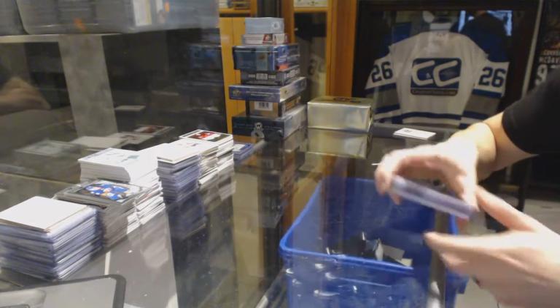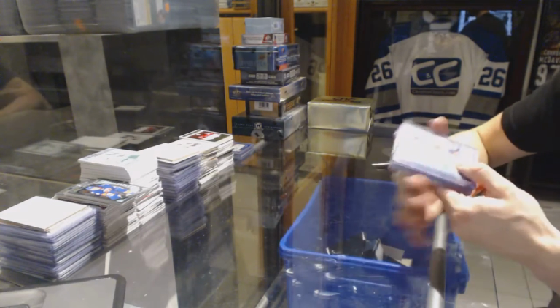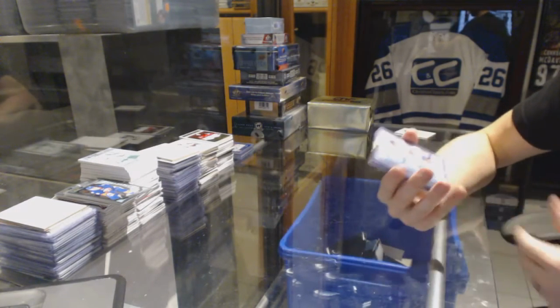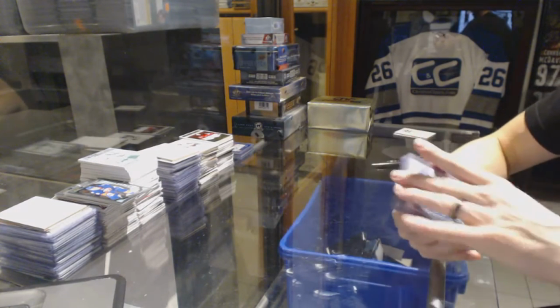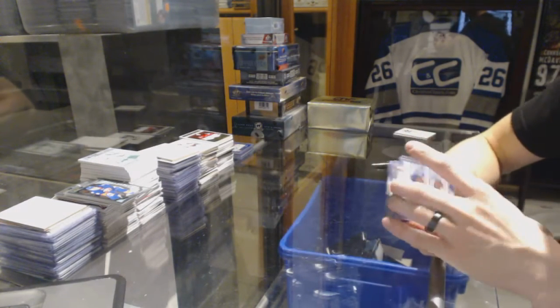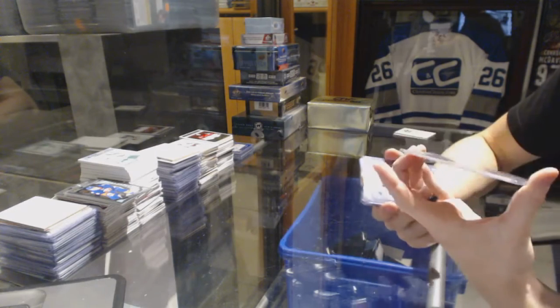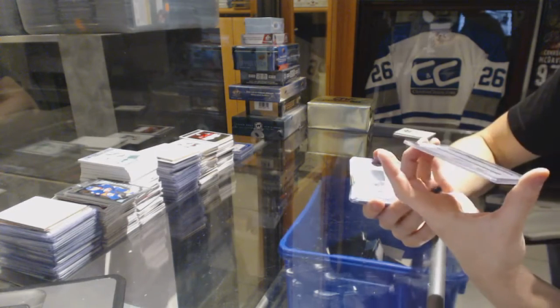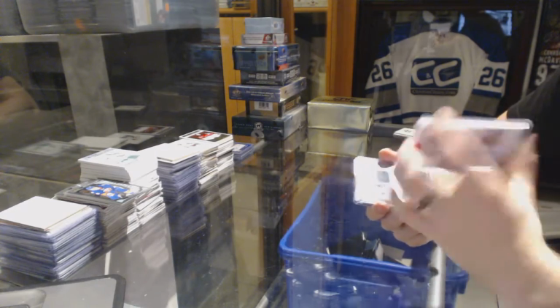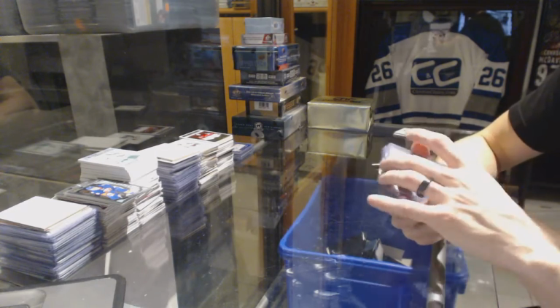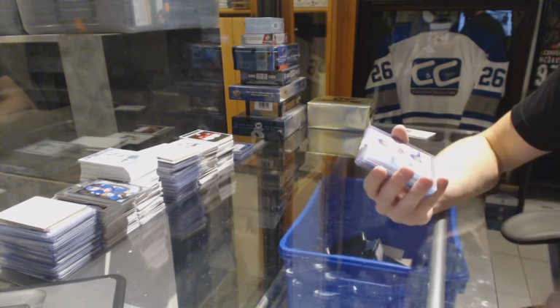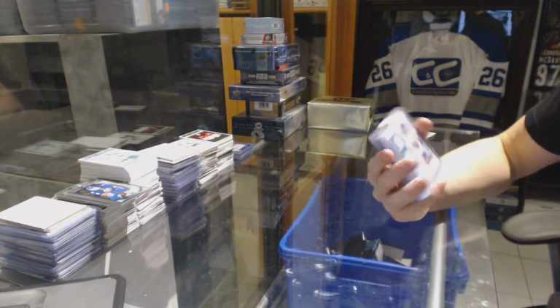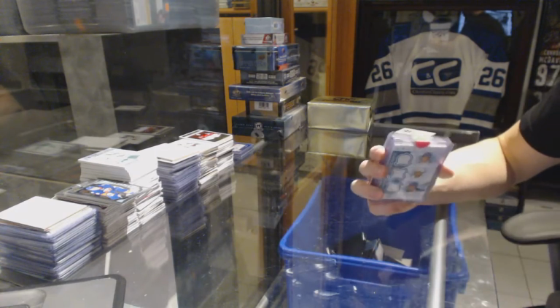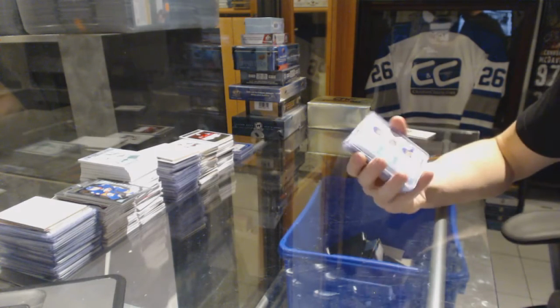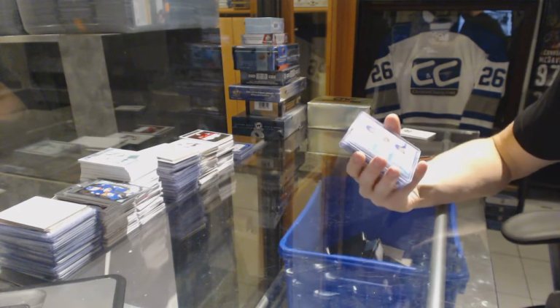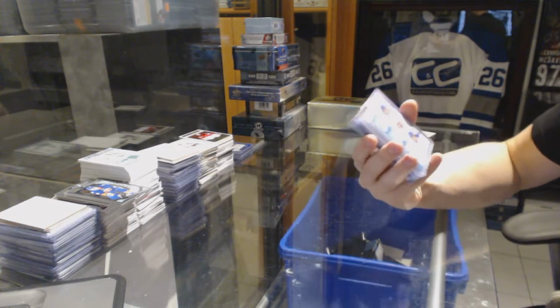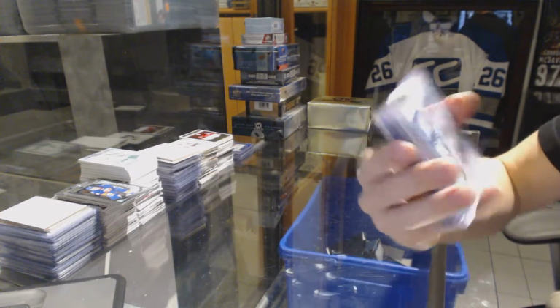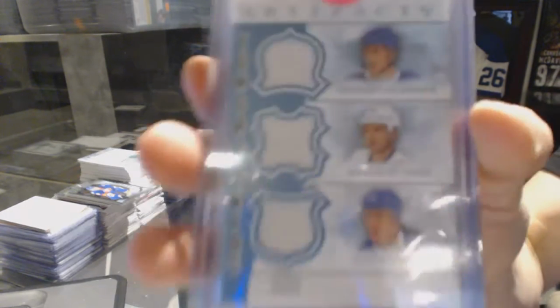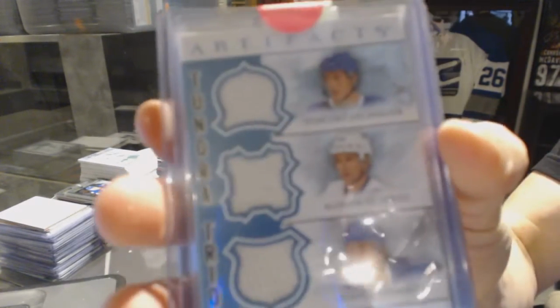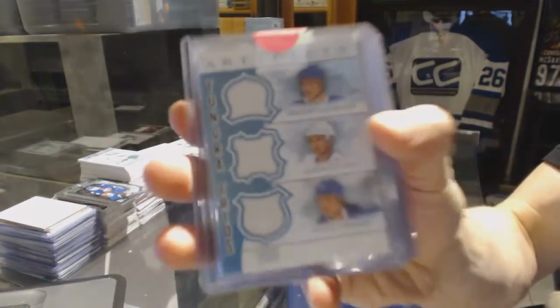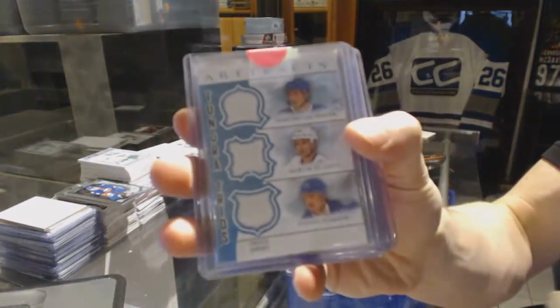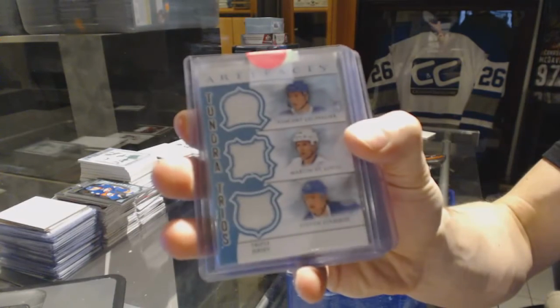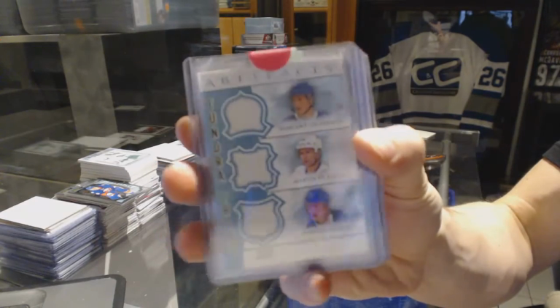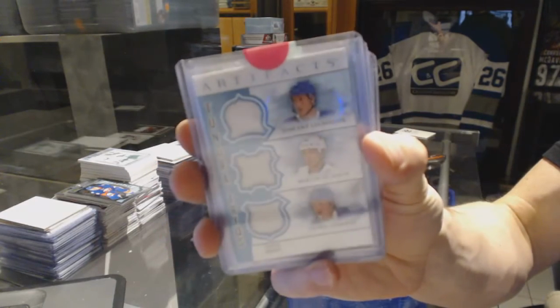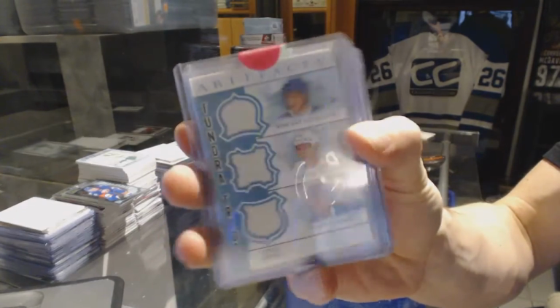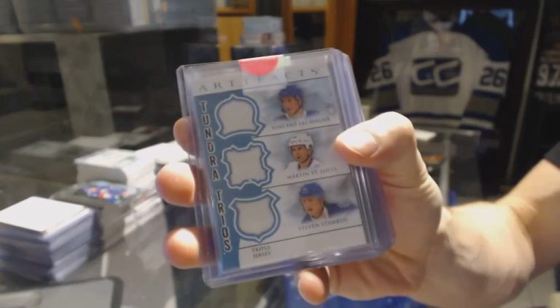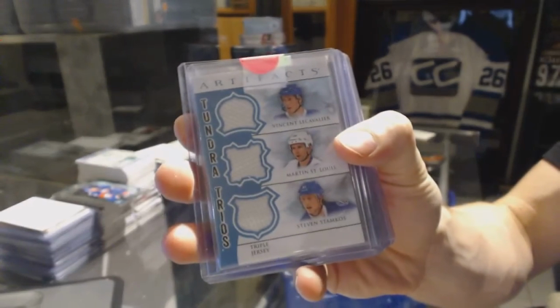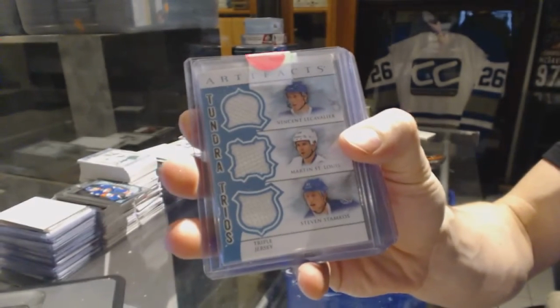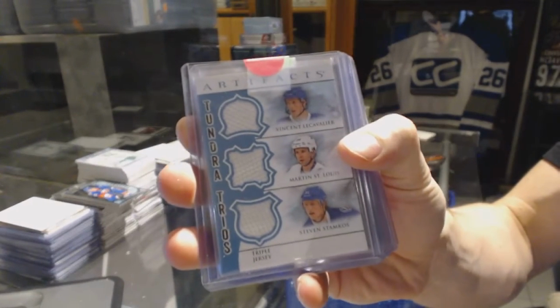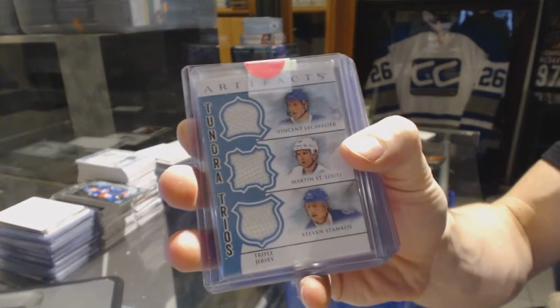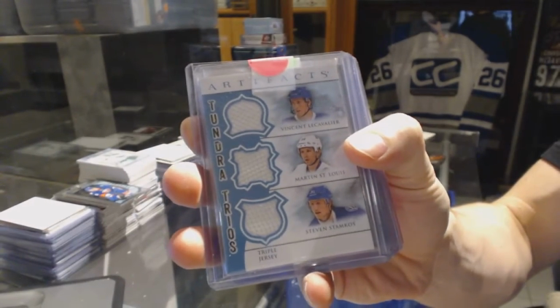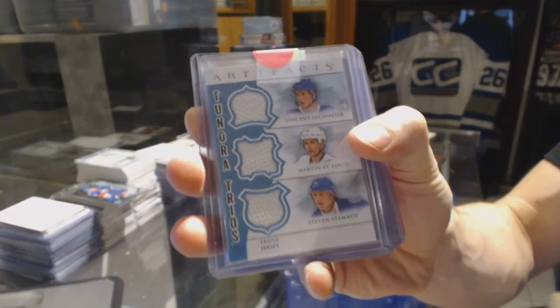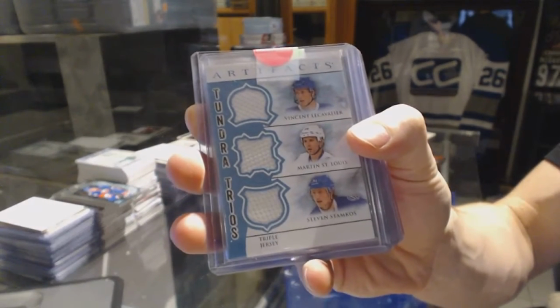We've got a 12-13 Upper Deck Artifacts Tundra Trios for the Tampa Bay Lightning — Vinny LeCavalier, Martin St. Louis, and Stephen Stamkos.